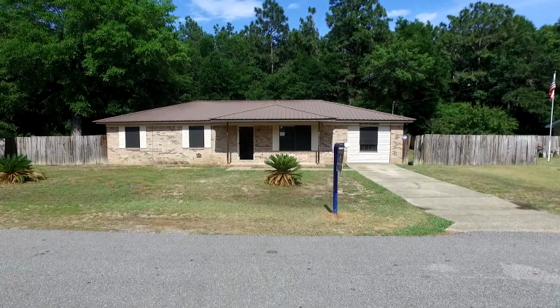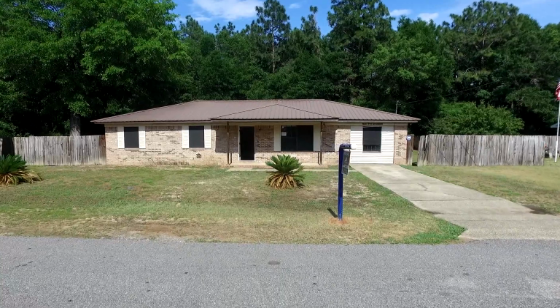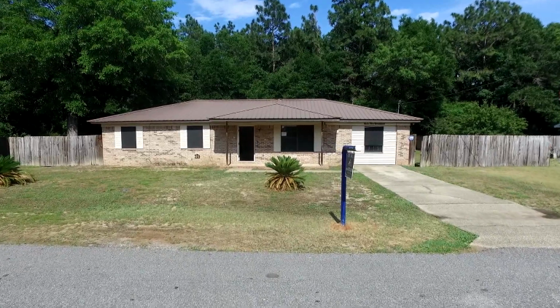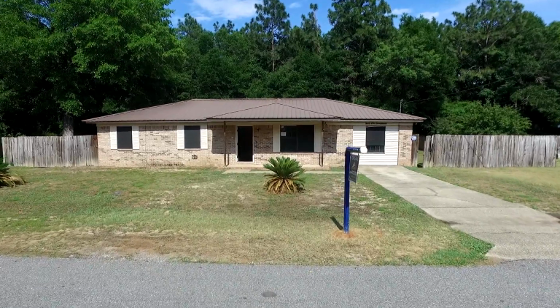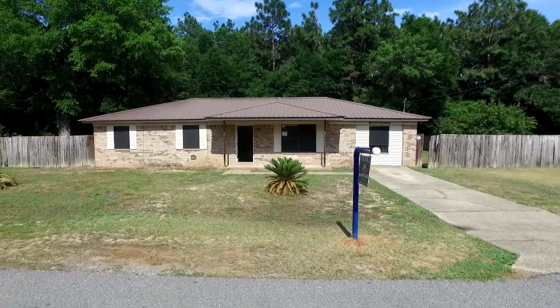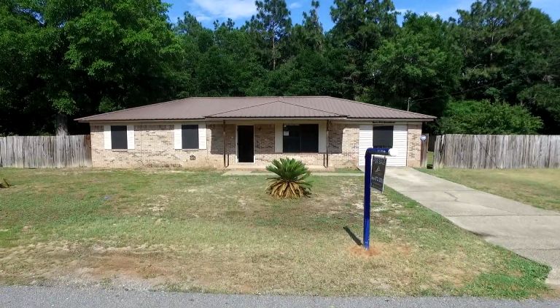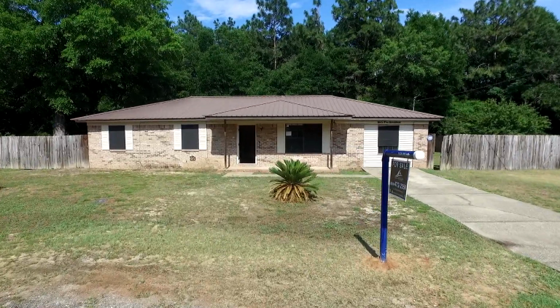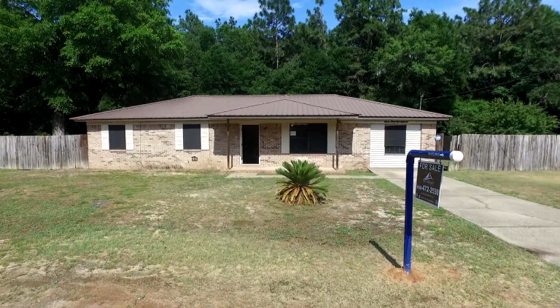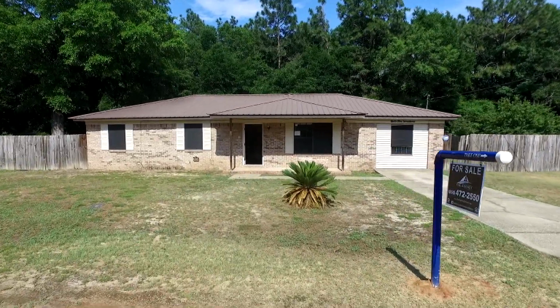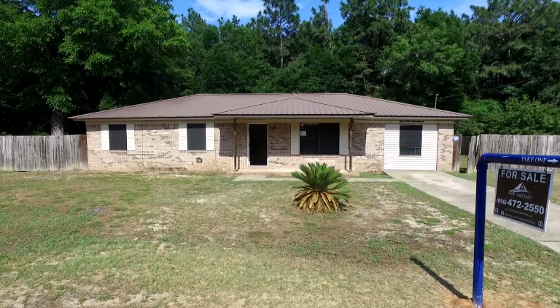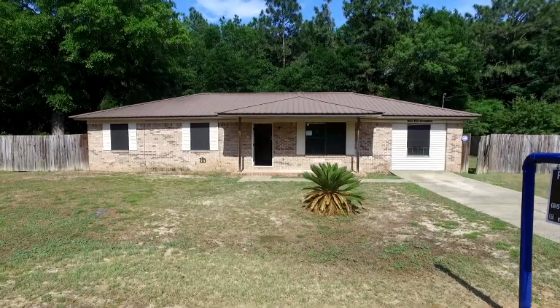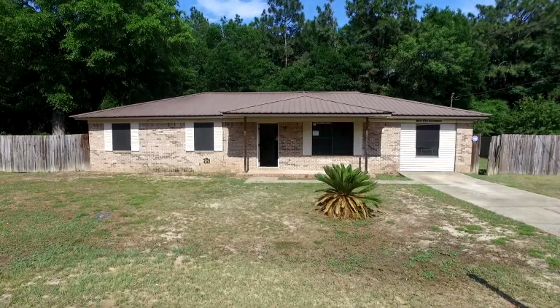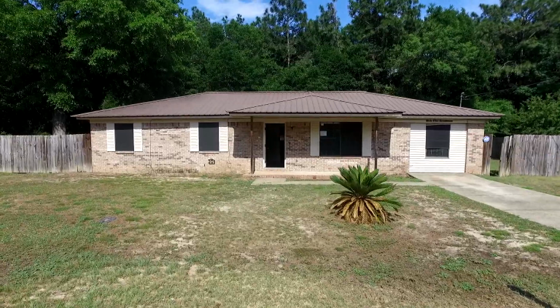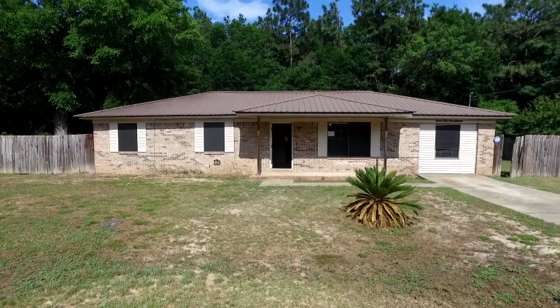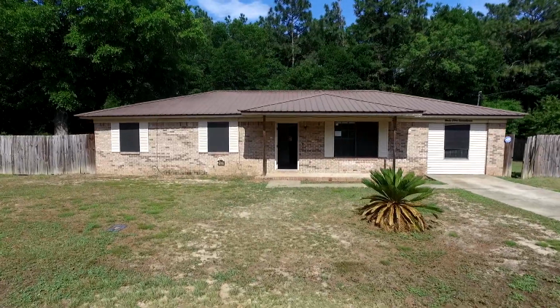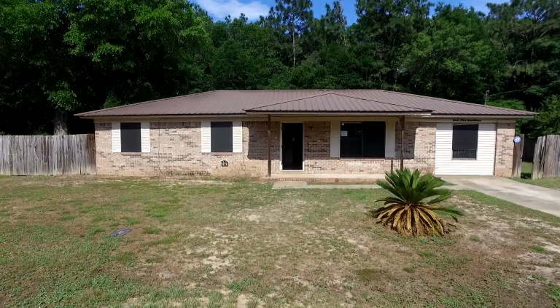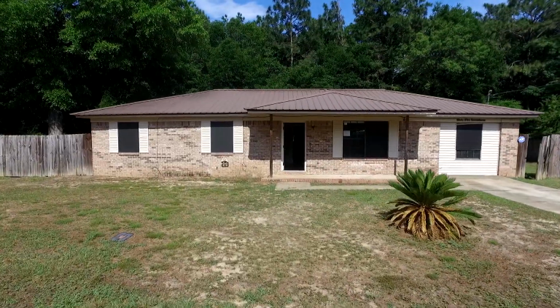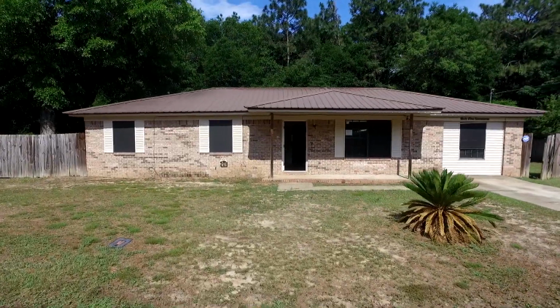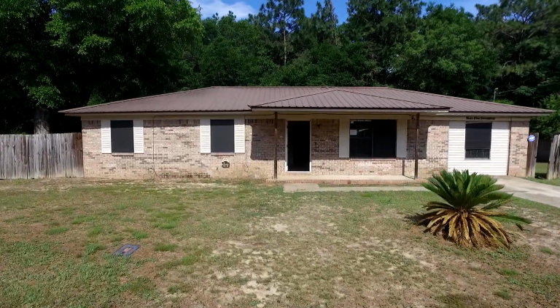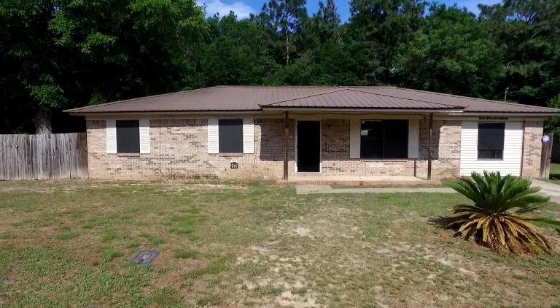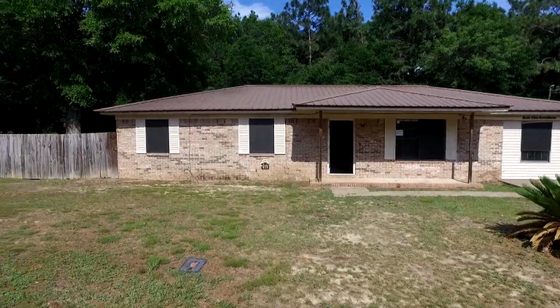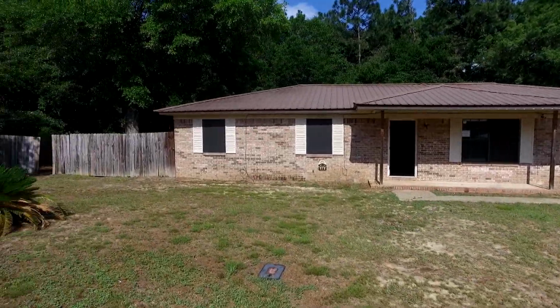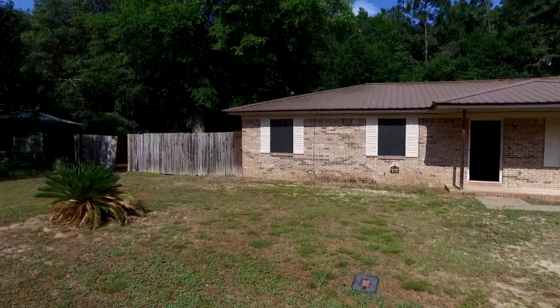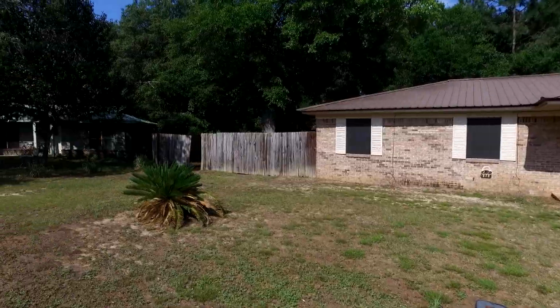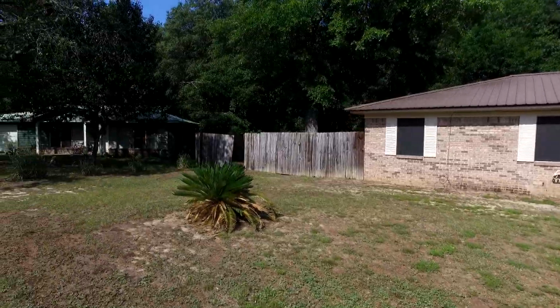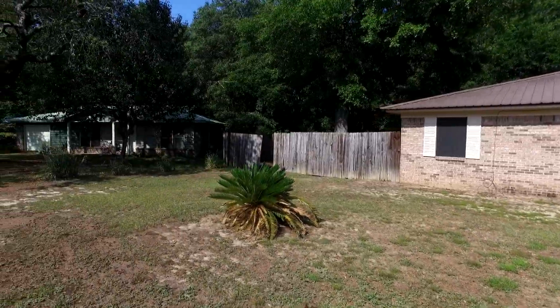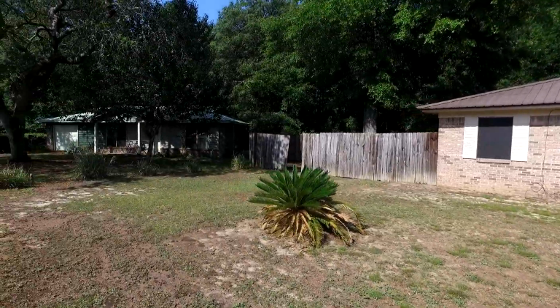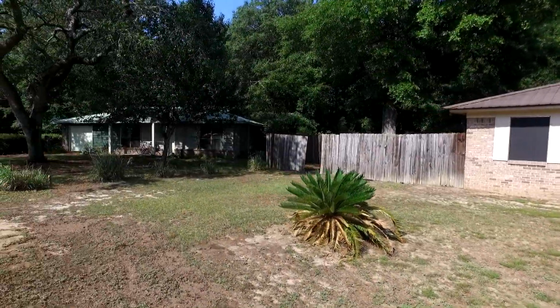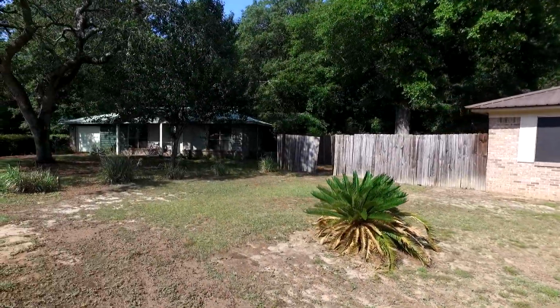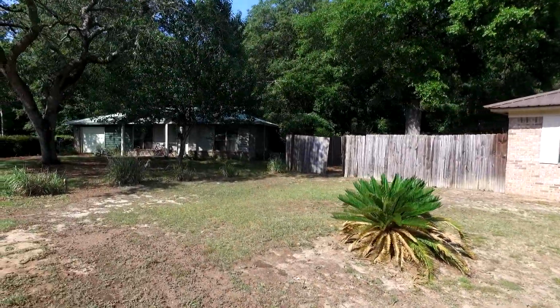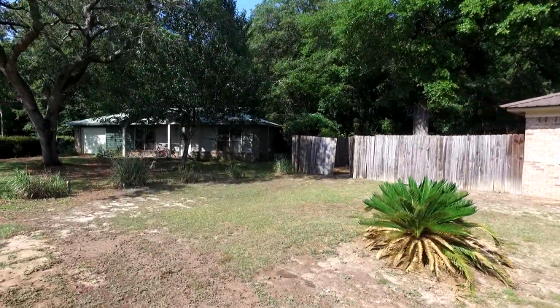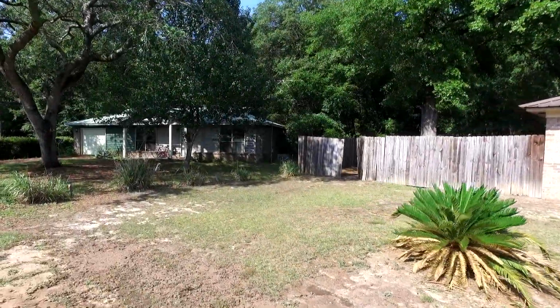Today we're gonna walk through a new property. This is a bank foreclosure at 6517 Kennington Circle in Milton. This is up where 89 and 87 basically intersect.